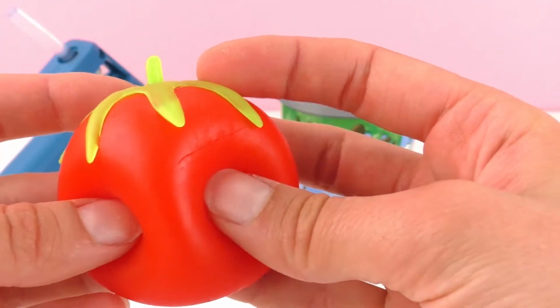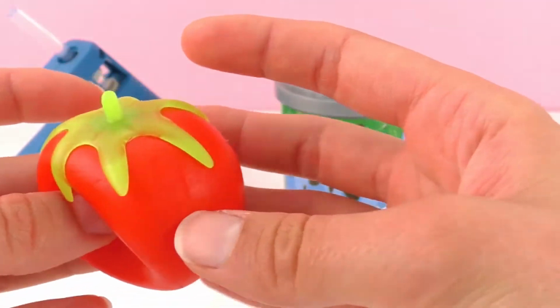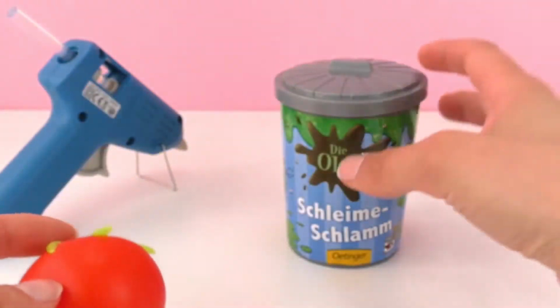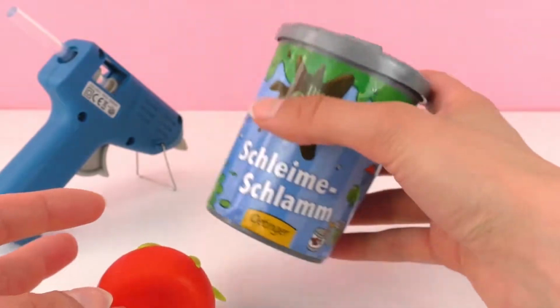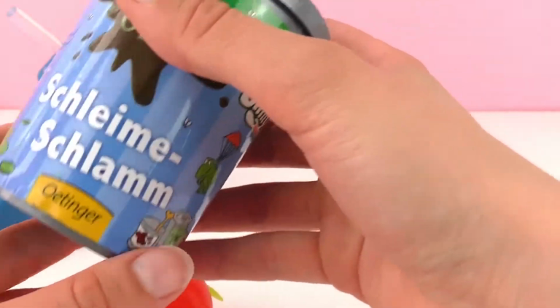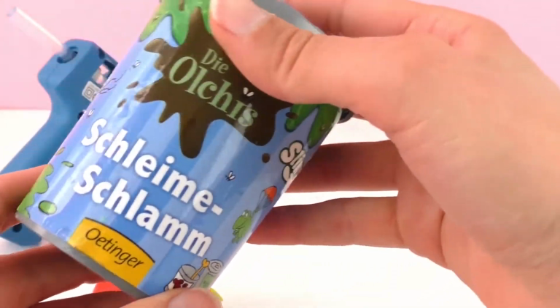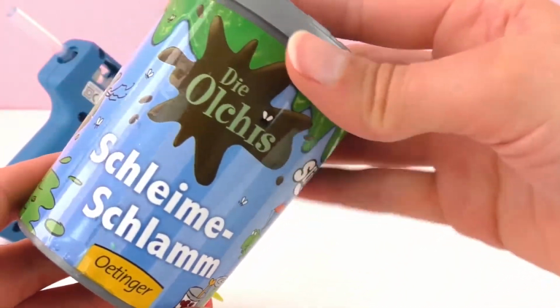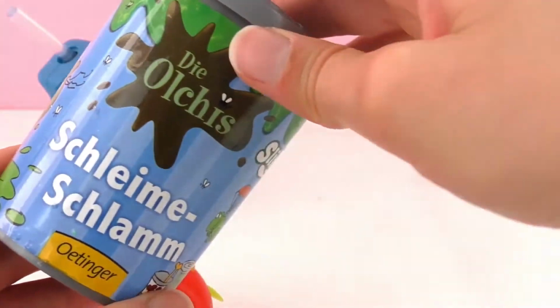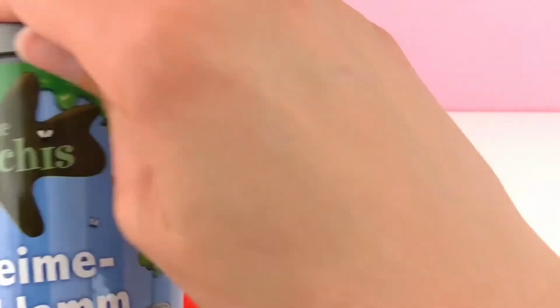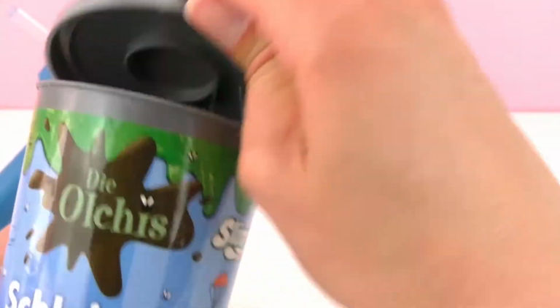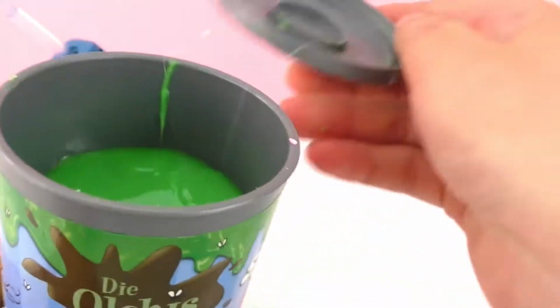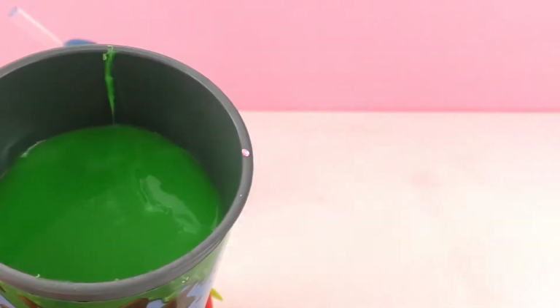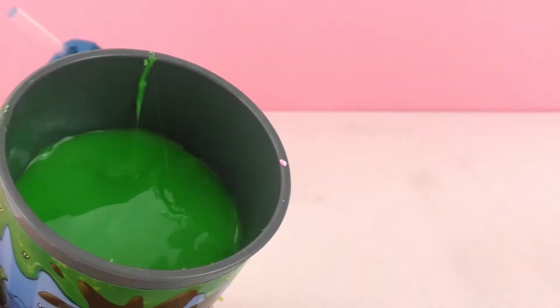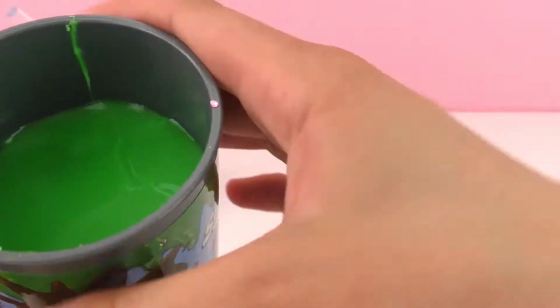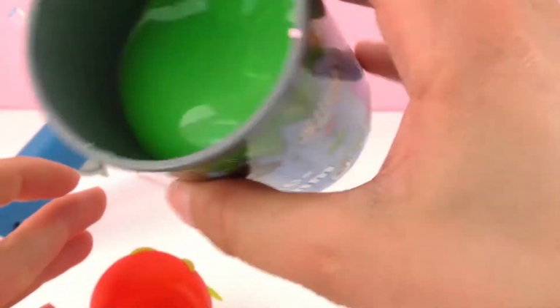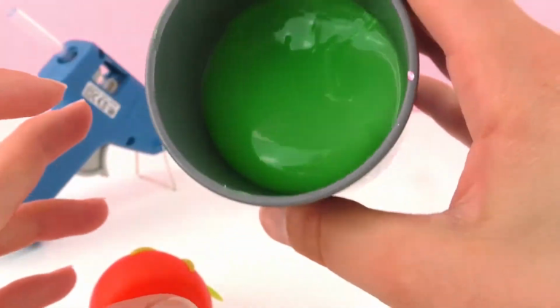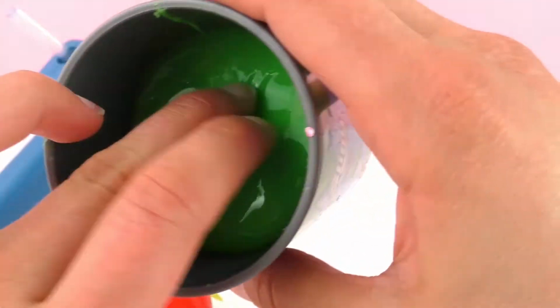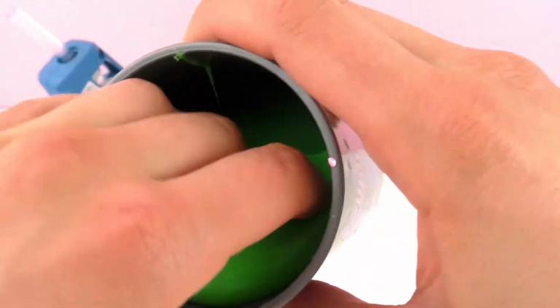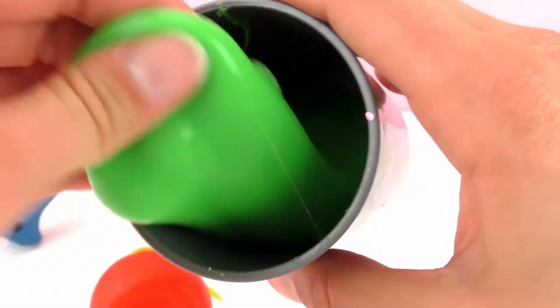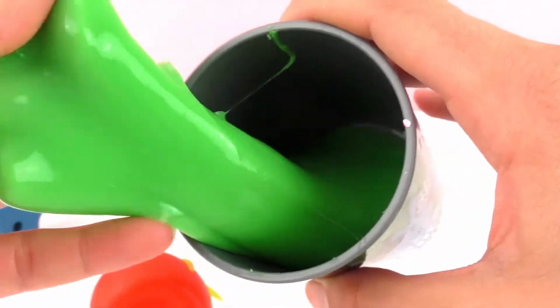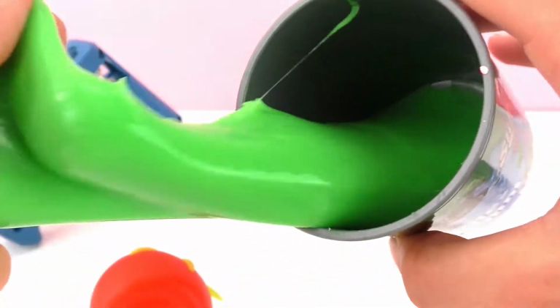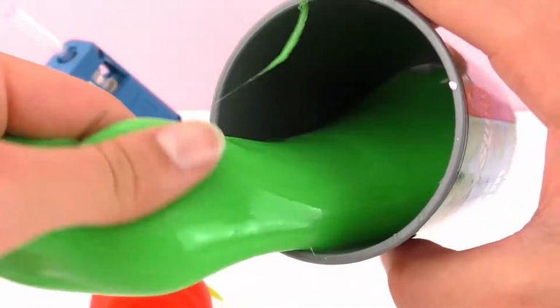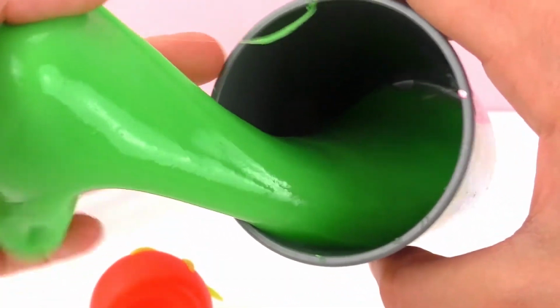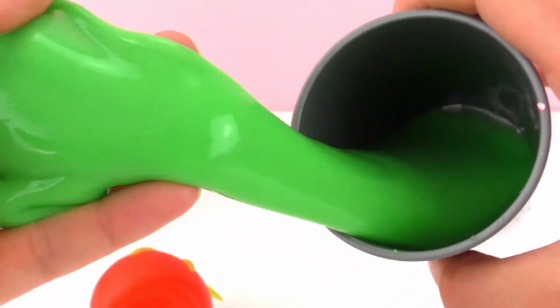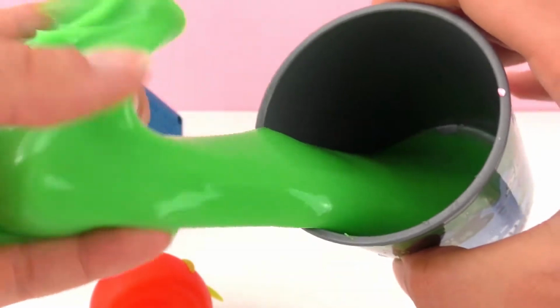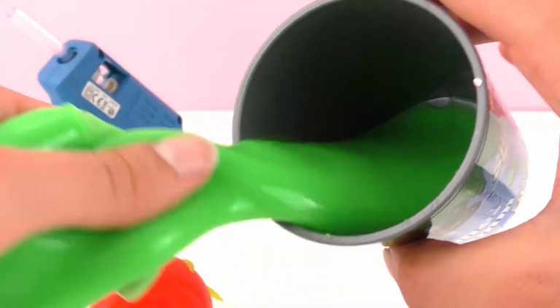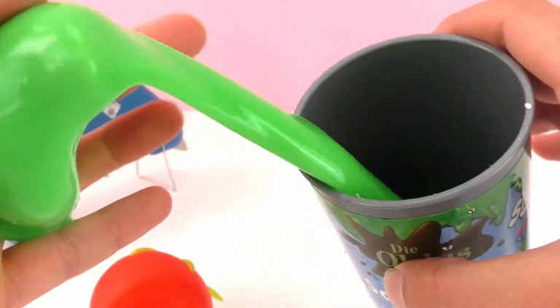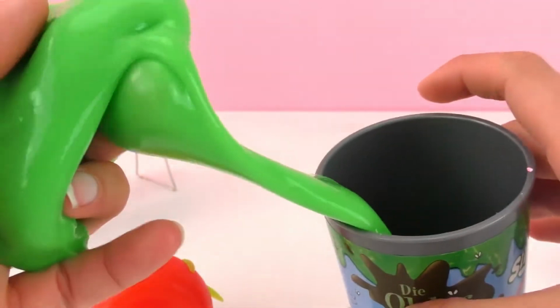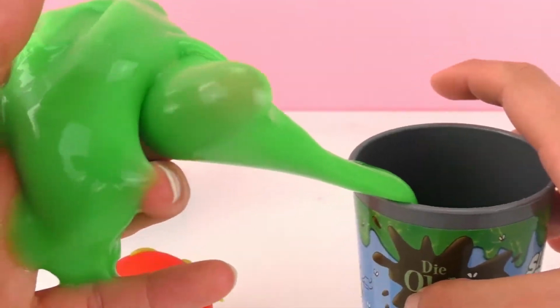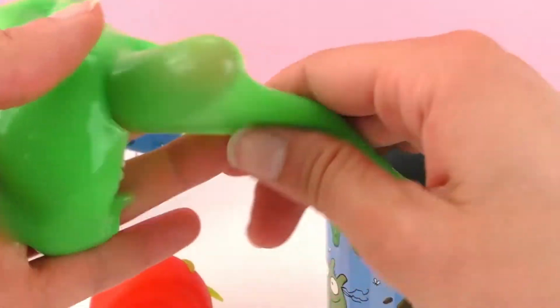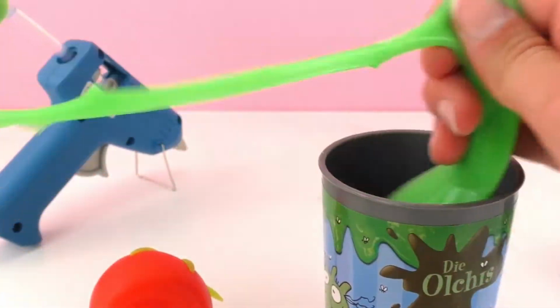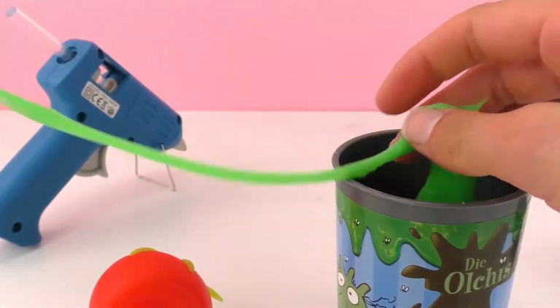I decided on this slime. This is this green, really slimy slime. This is one of my favorite slimes — to me, it's just the best slime.